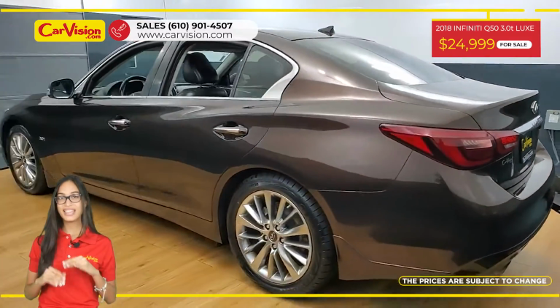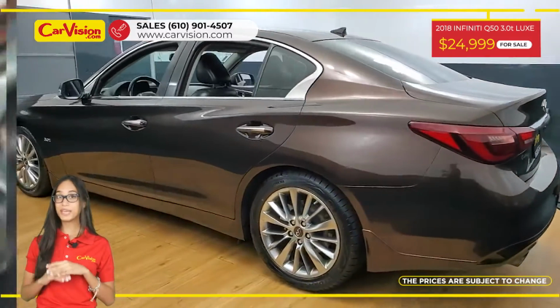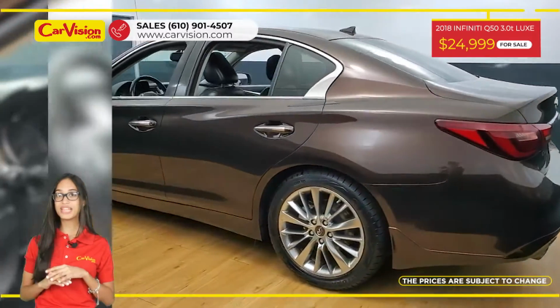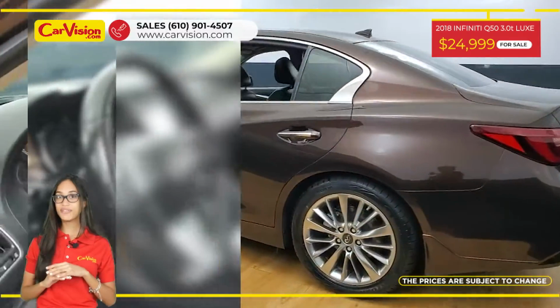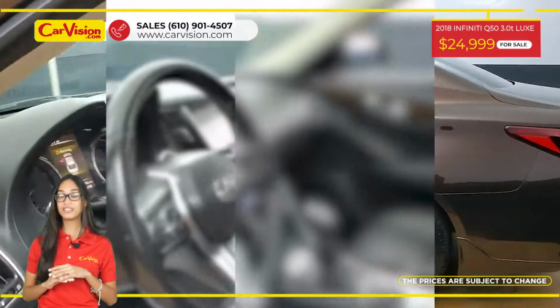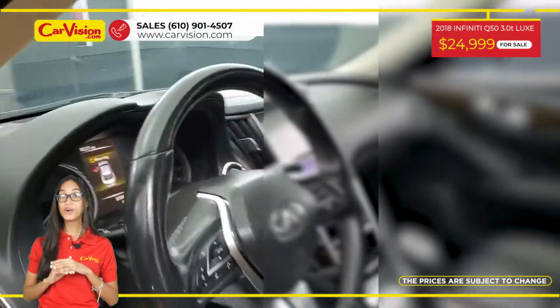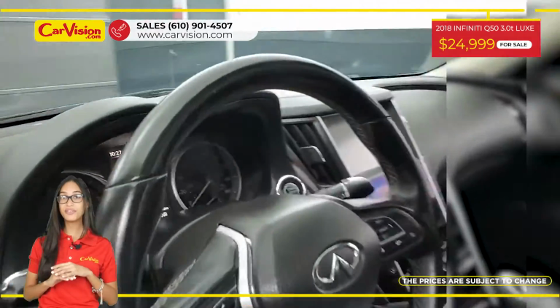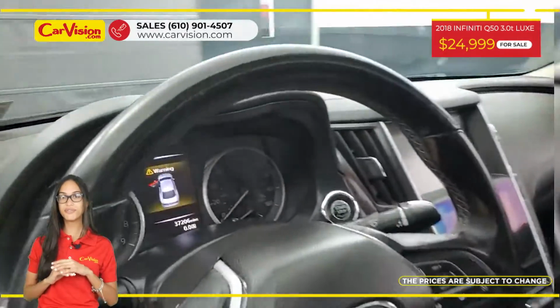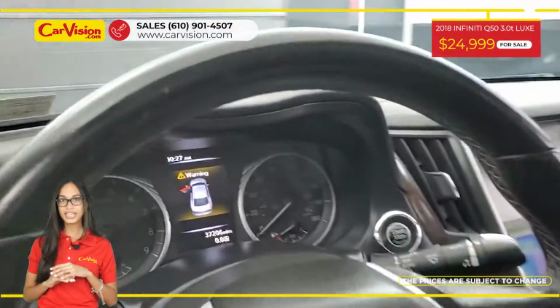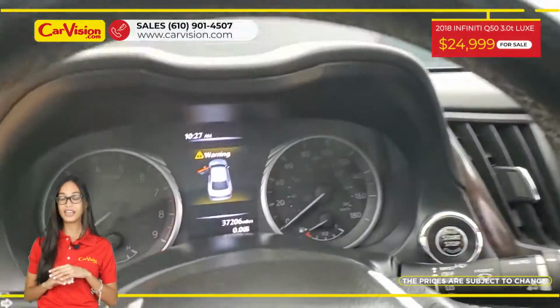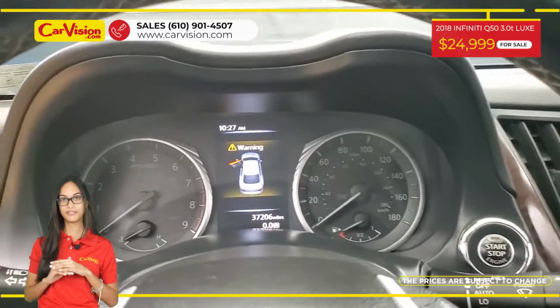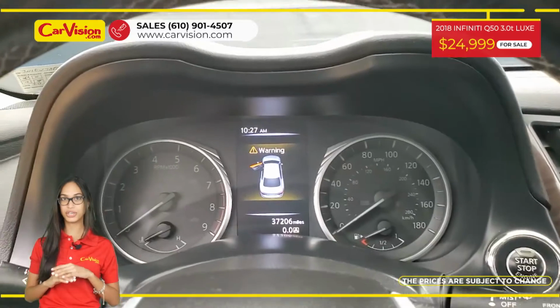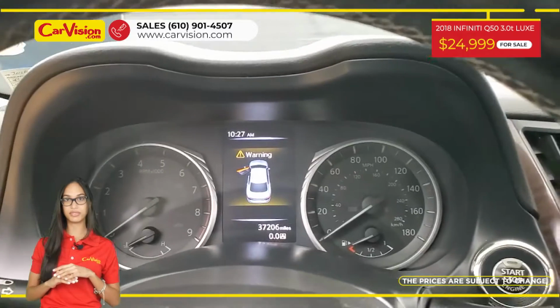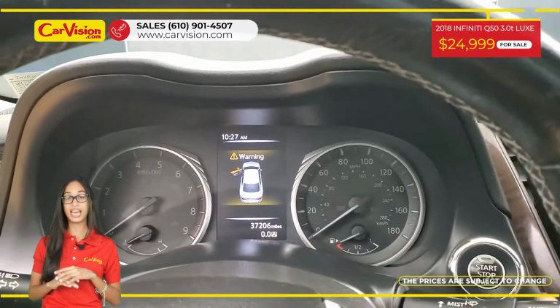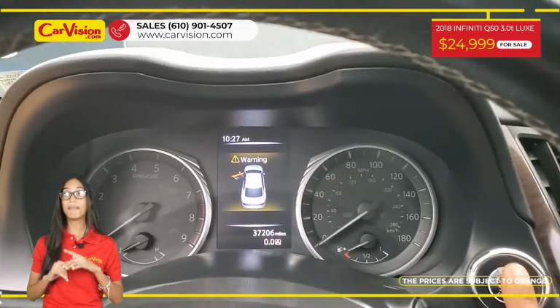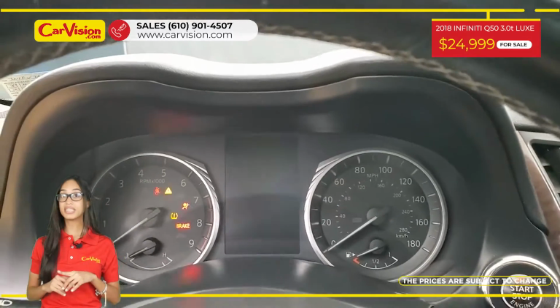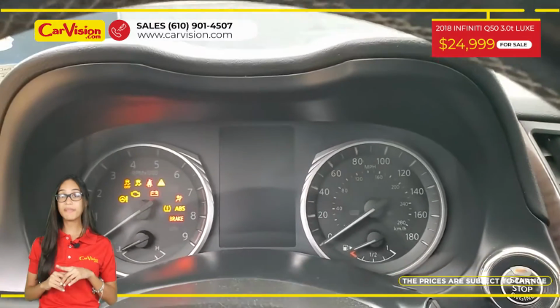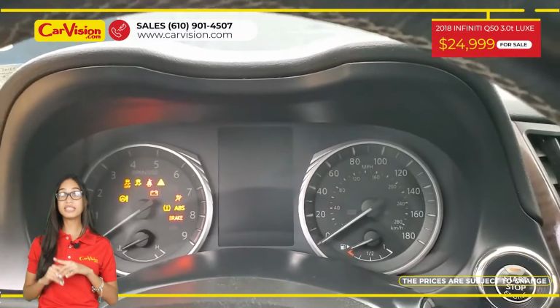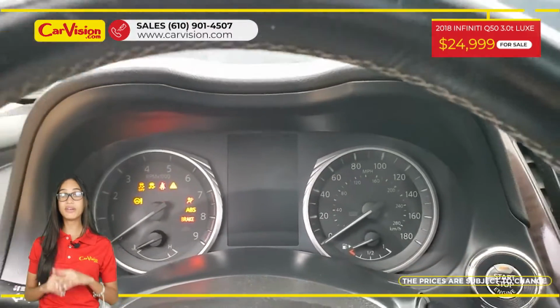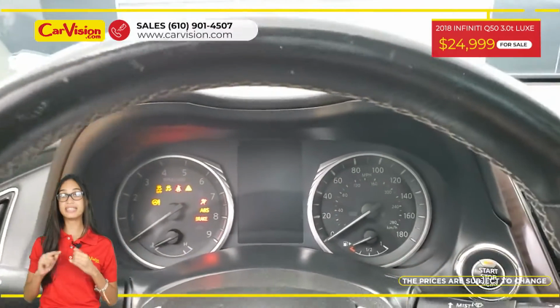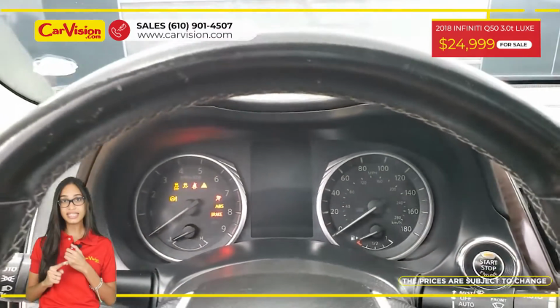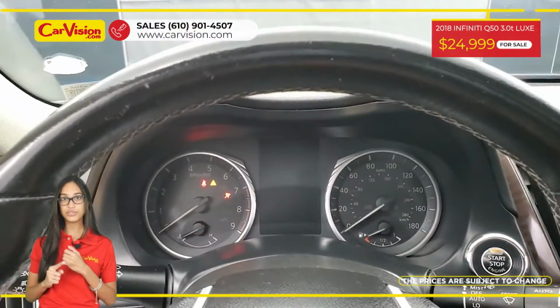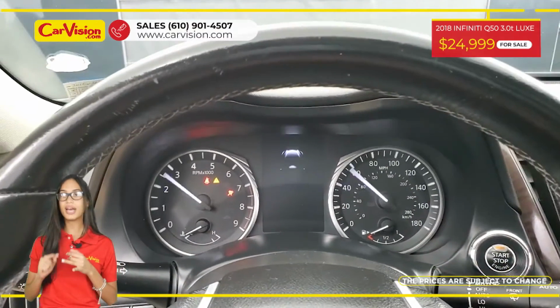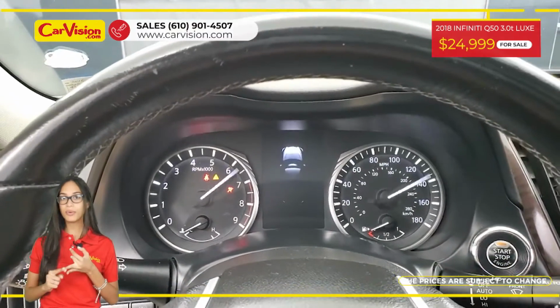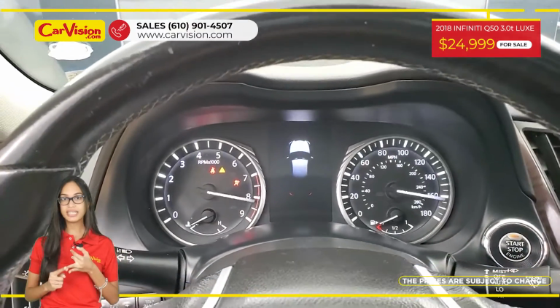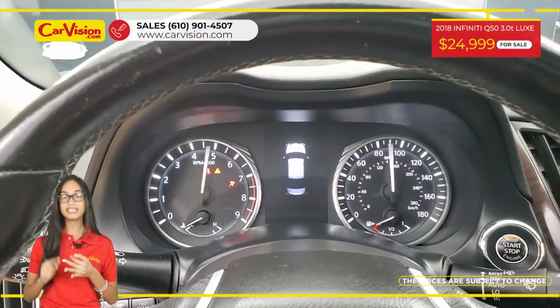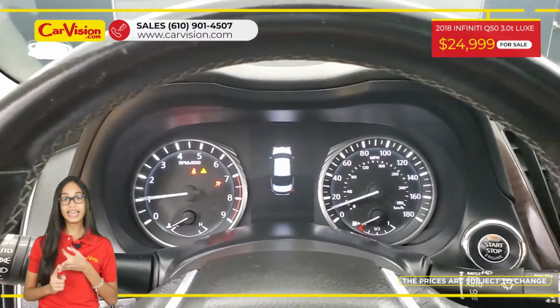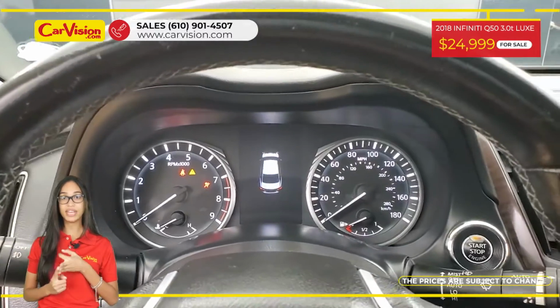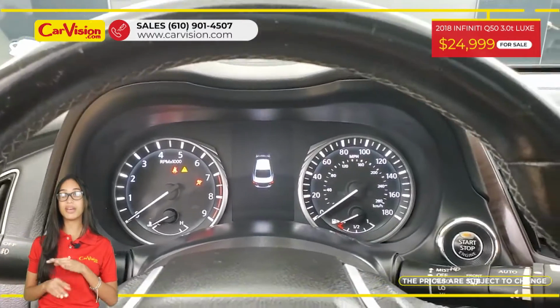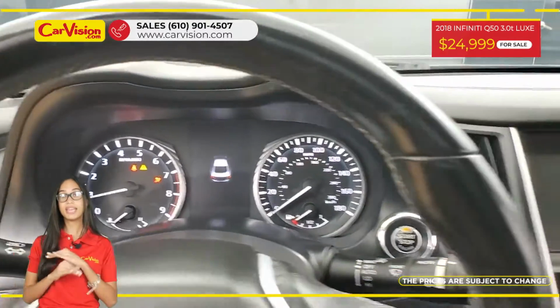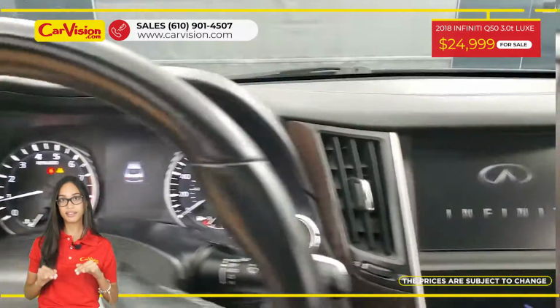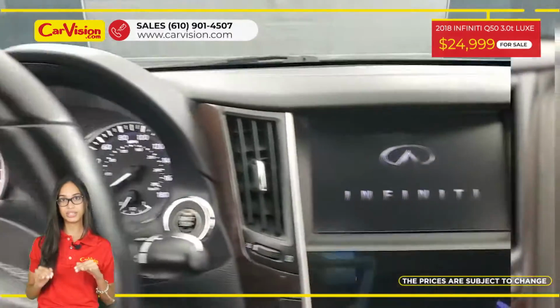This vehicle has $5,449 in factory options. Among its equipment, this vehicle has keyless entry, power seats, satellite radio, and many other features.